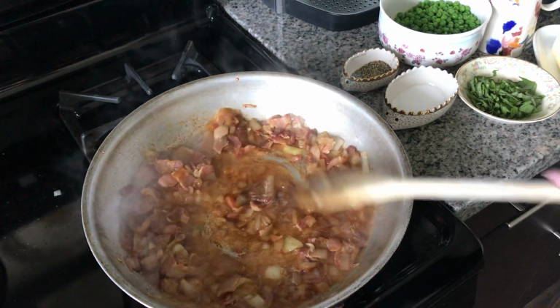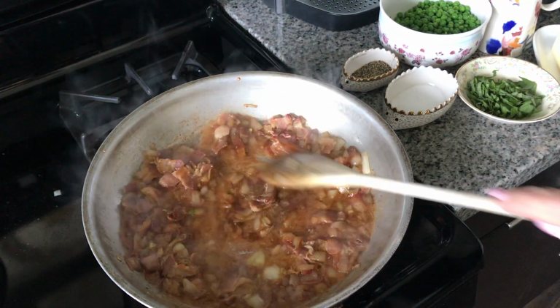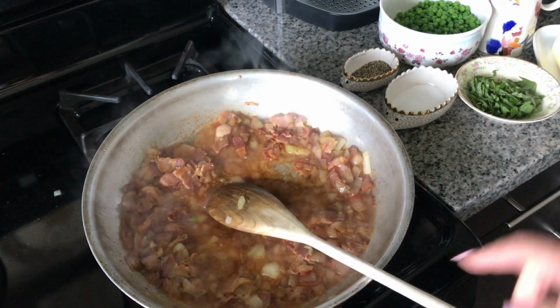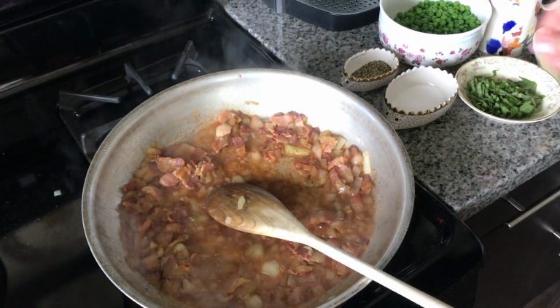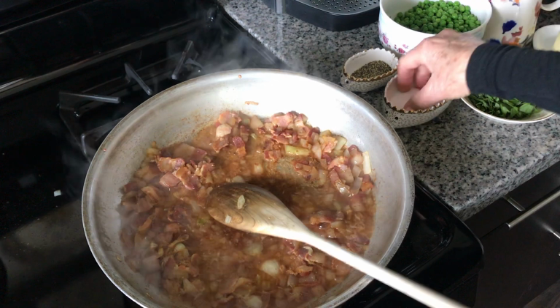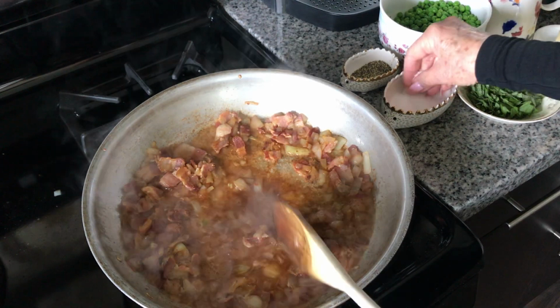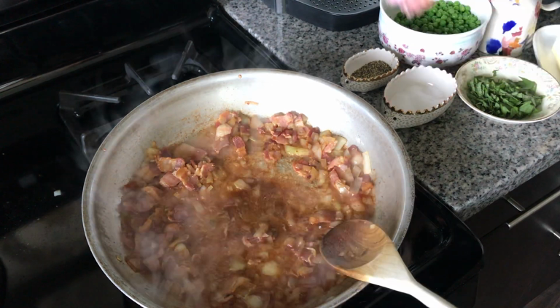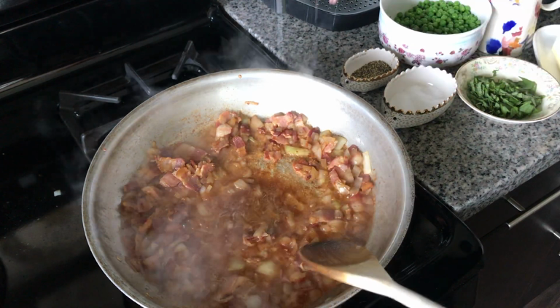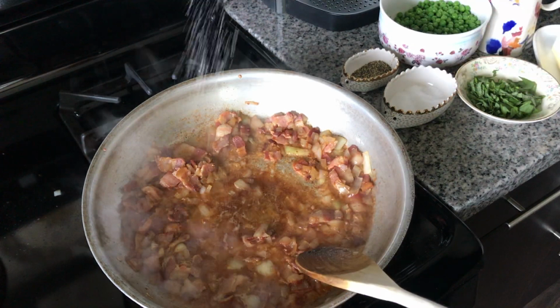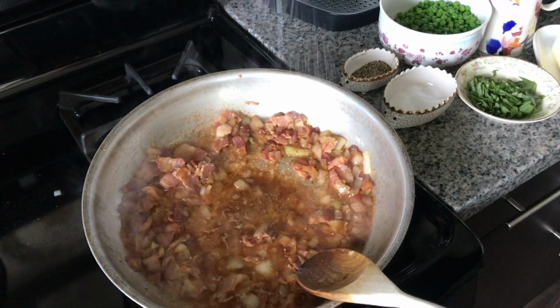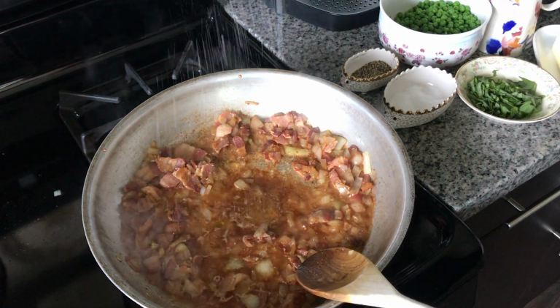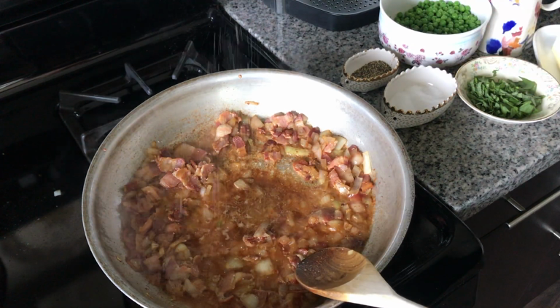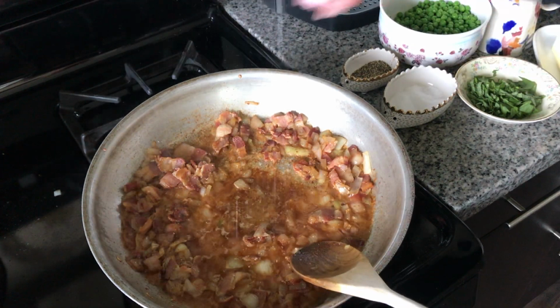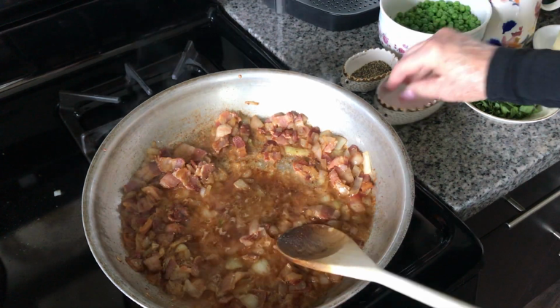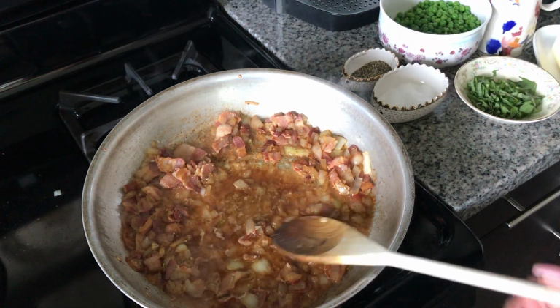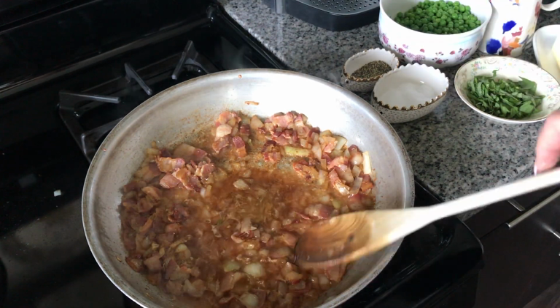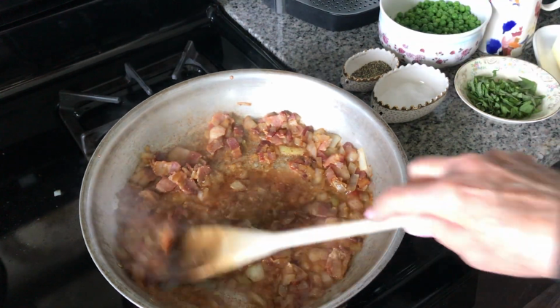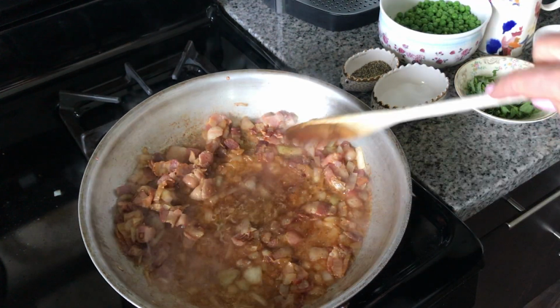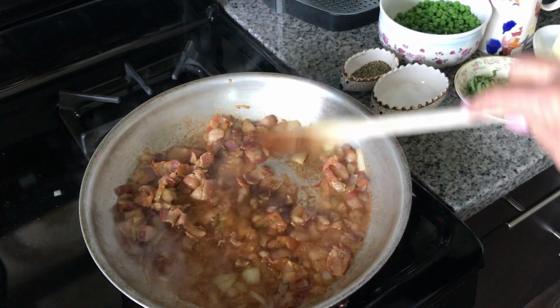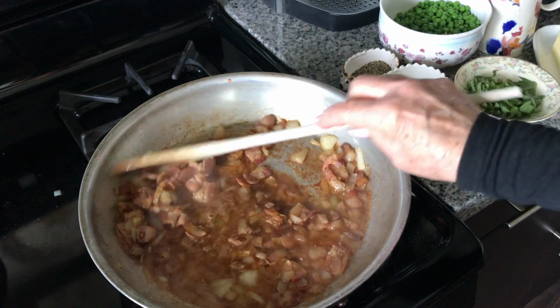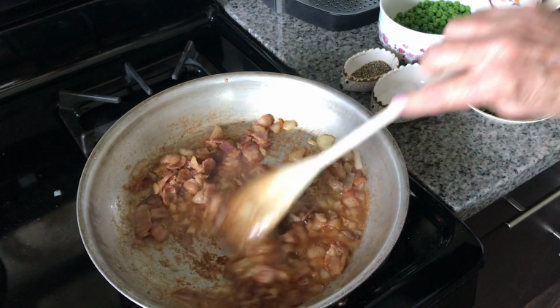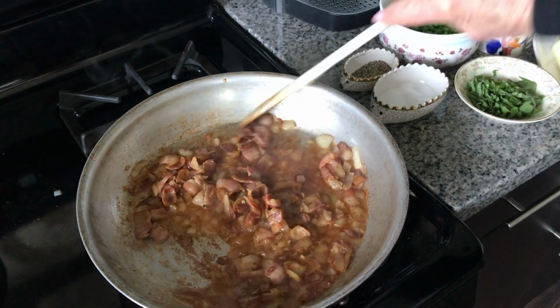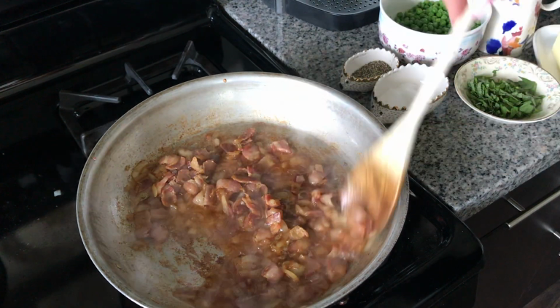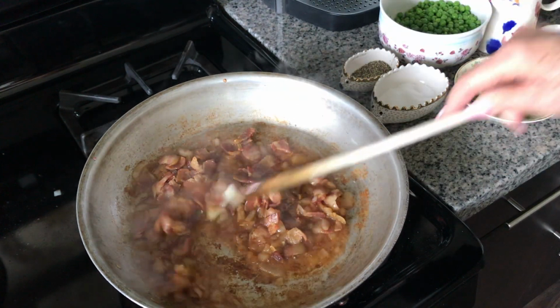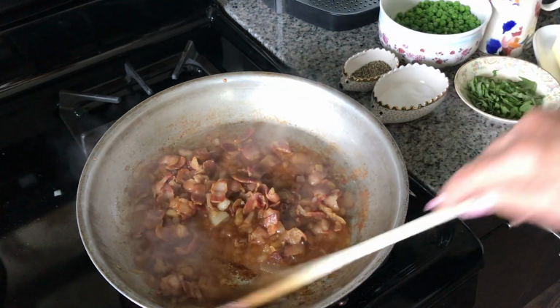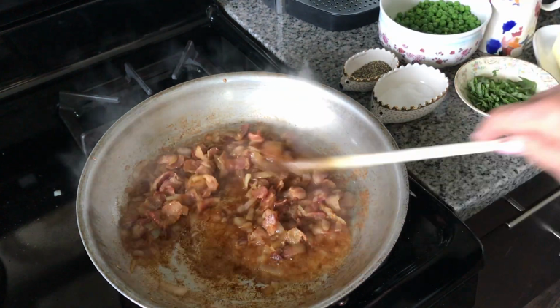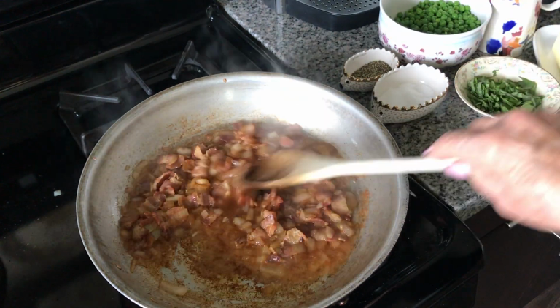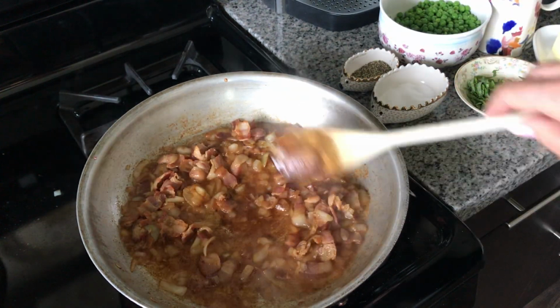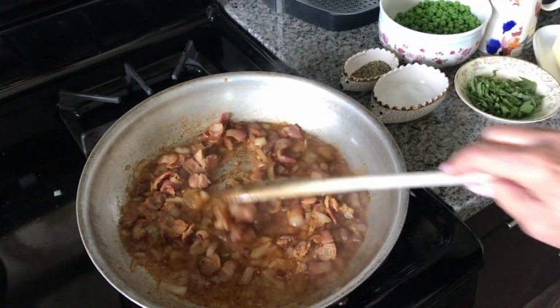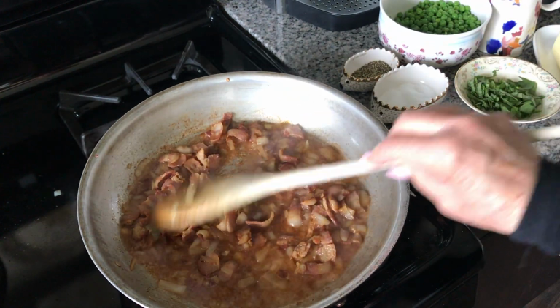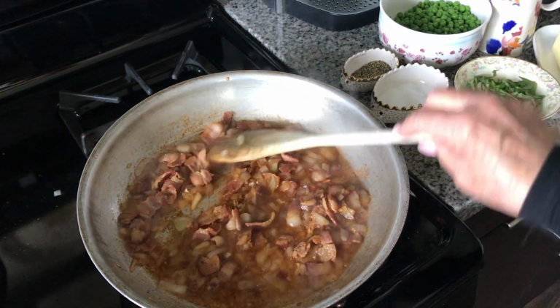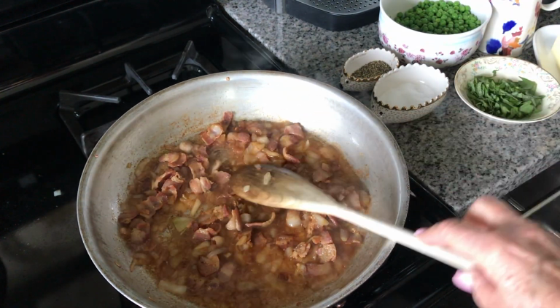This is cooking out nicely. I'm going to add just a little bit of salt because that bacon is salty. Think of just the other ingredients that are not salty as needing to be salted.